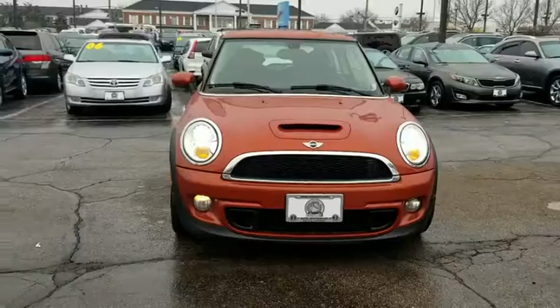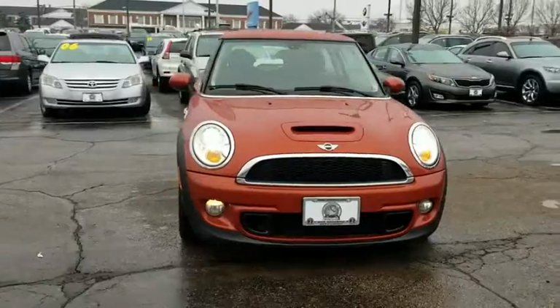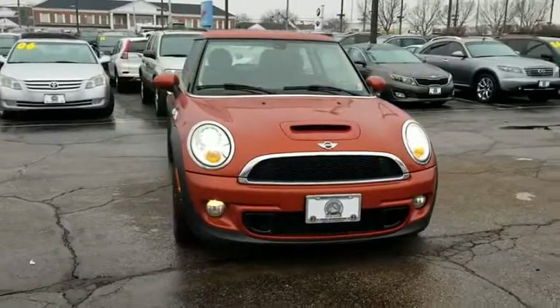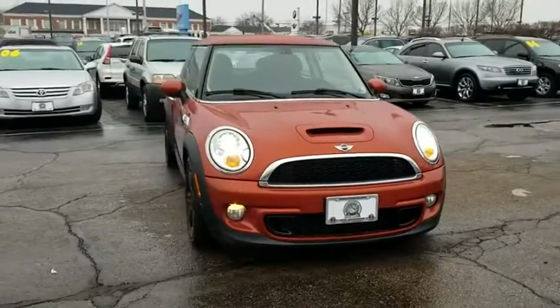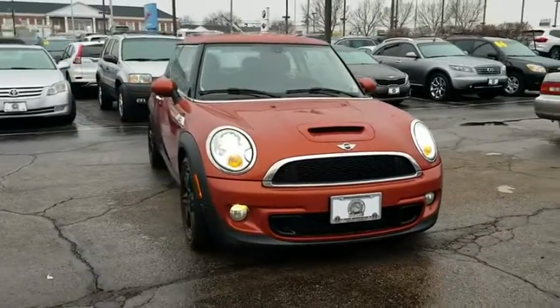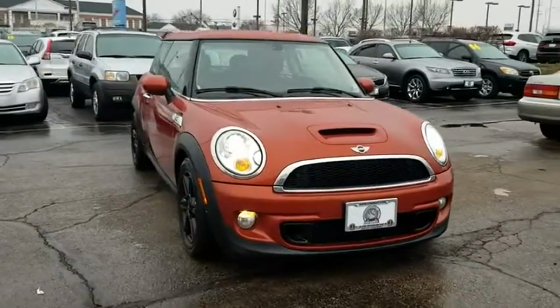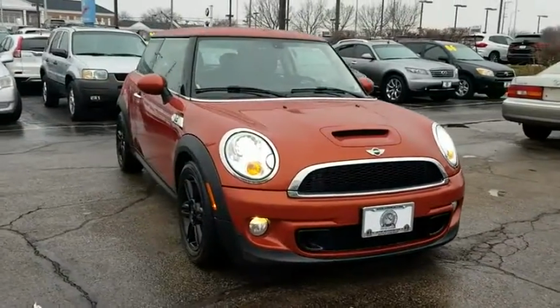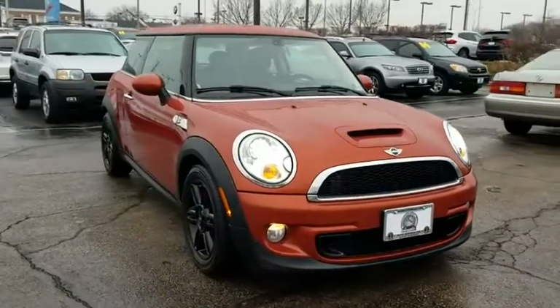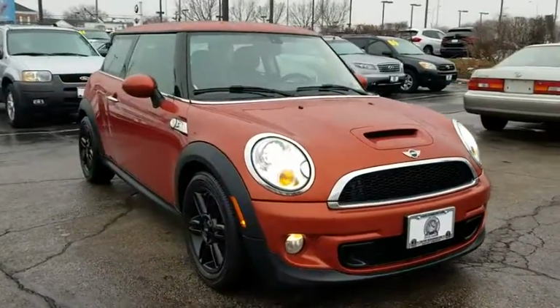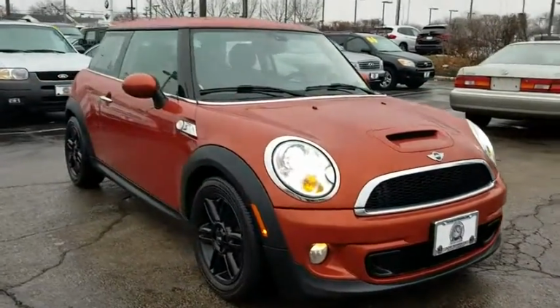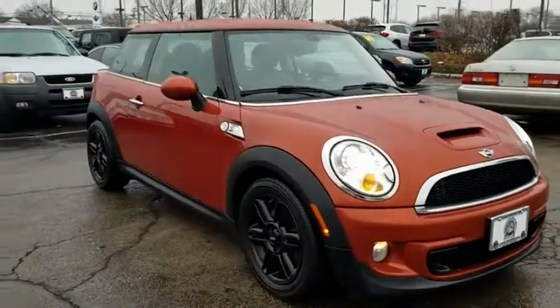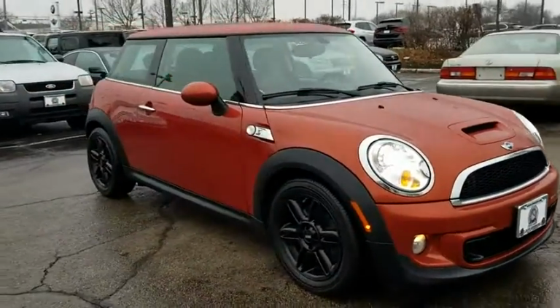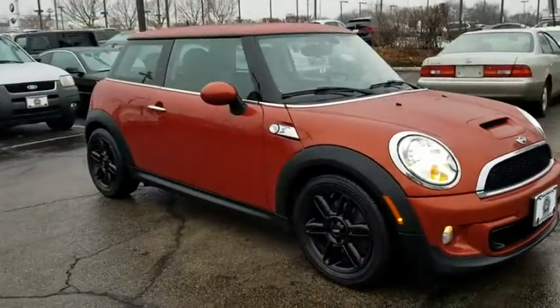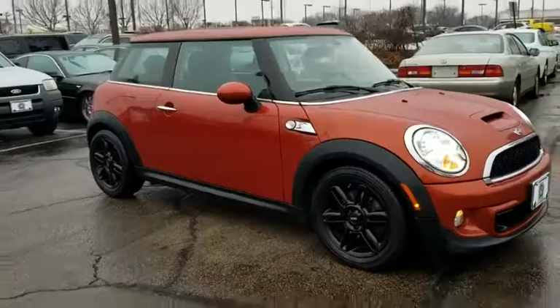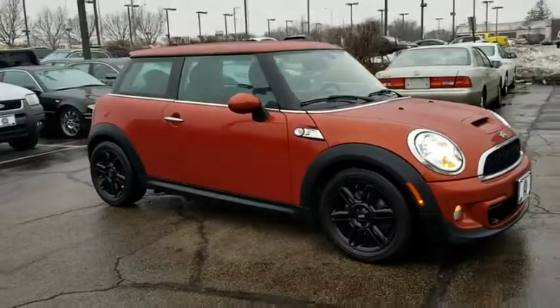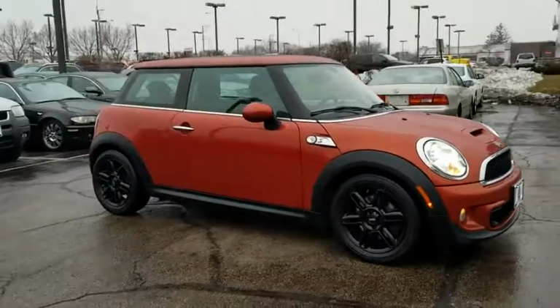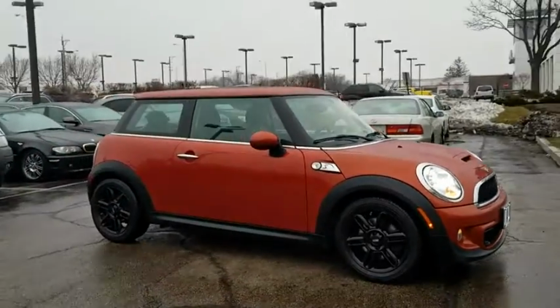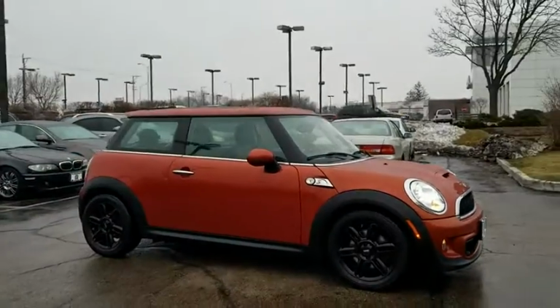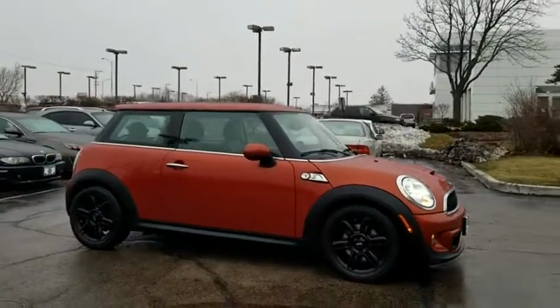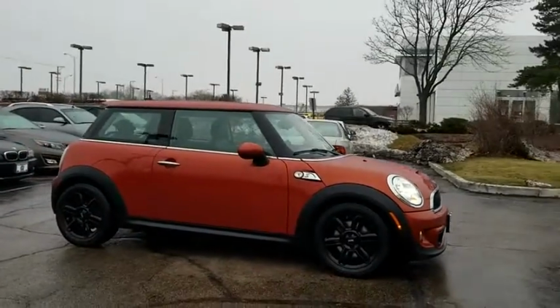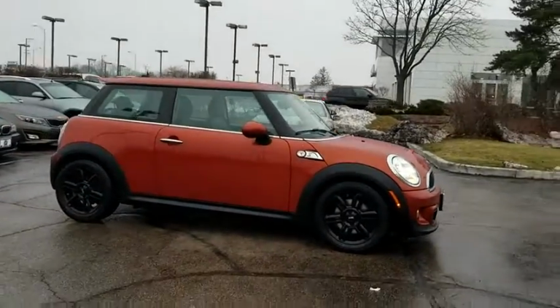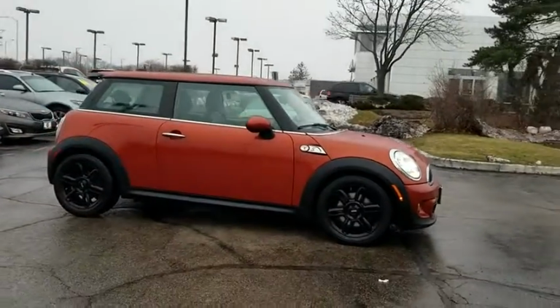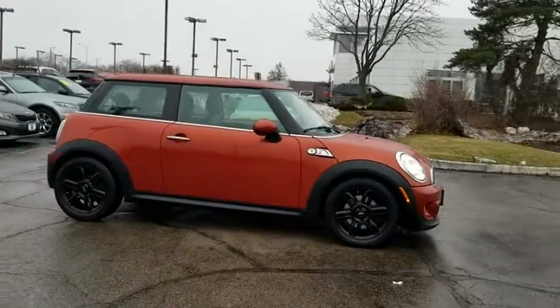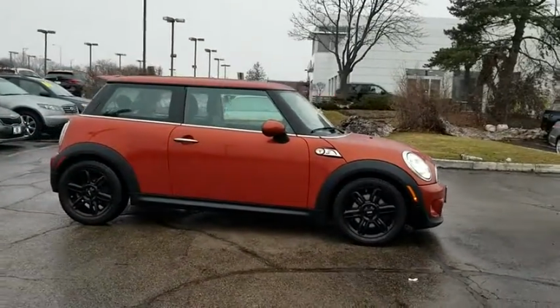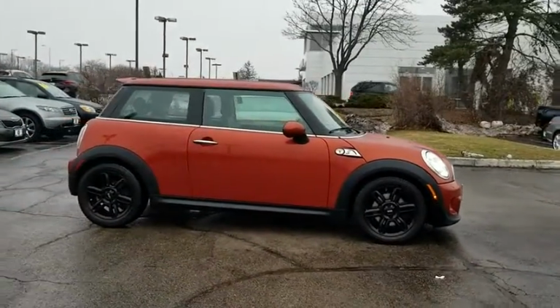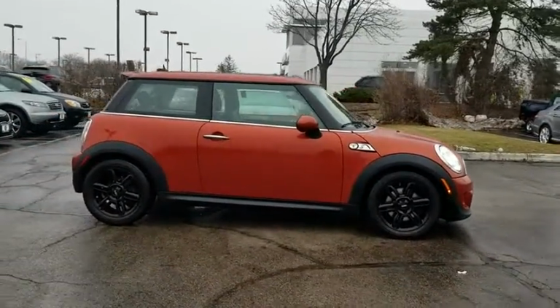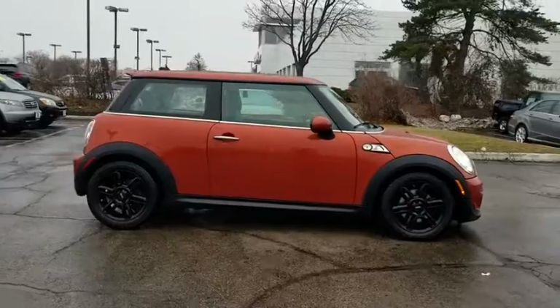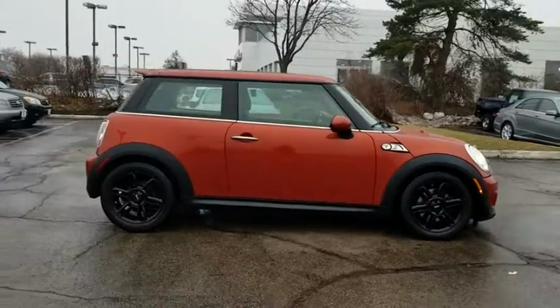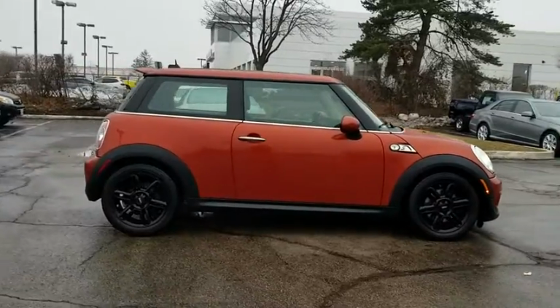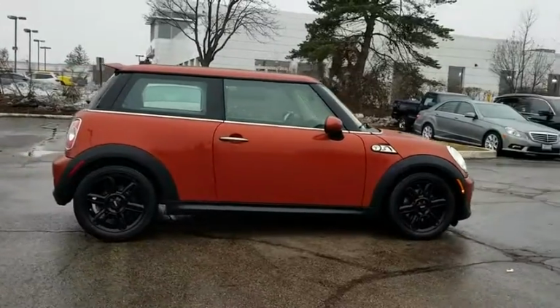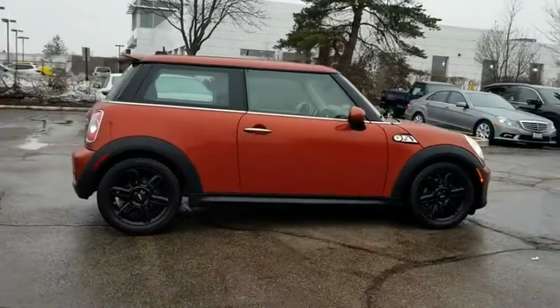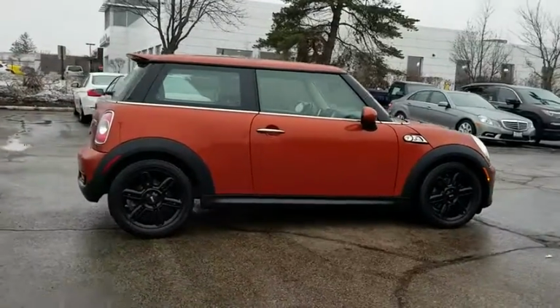The 2013 Mini Cooper. Agile handling and quick precise steering make the Mini Cooper lots of fun to drive. The cabin is roomy with plenty of front leg room. This vehicle has less than 90,000 miles.